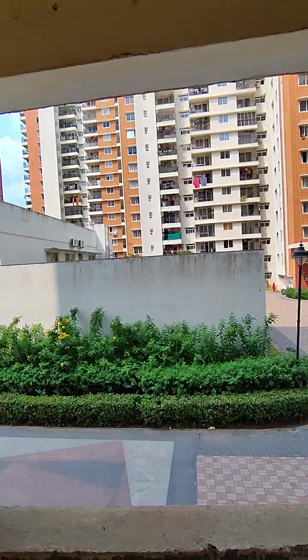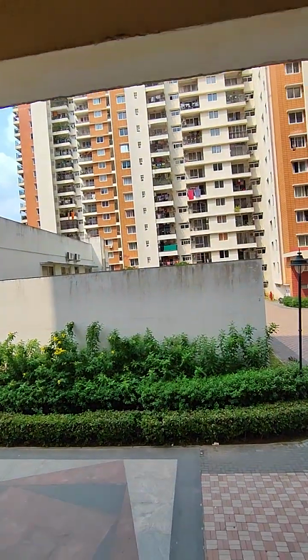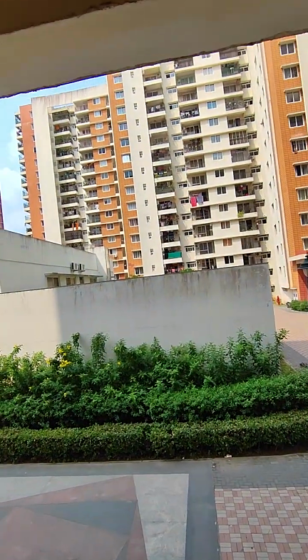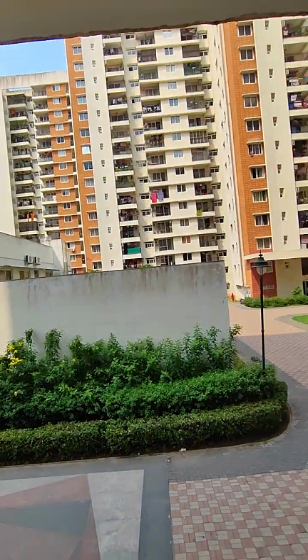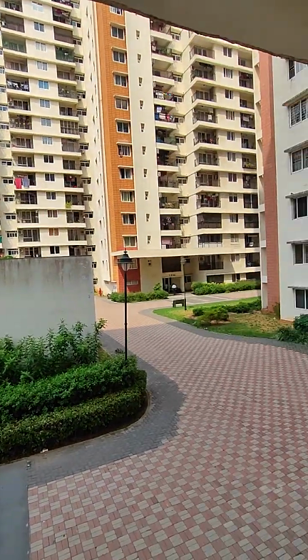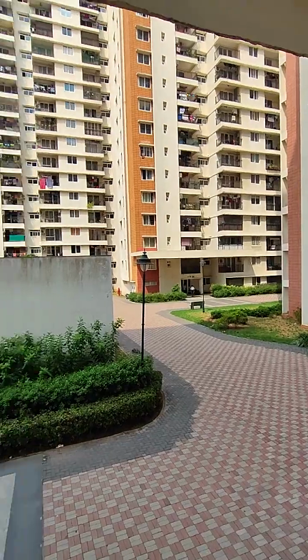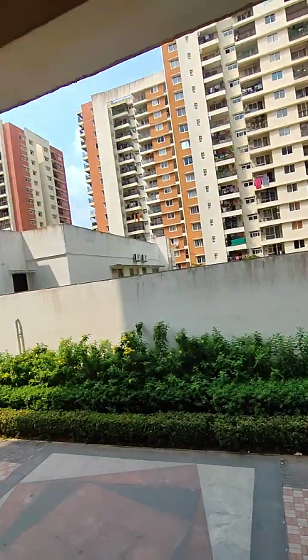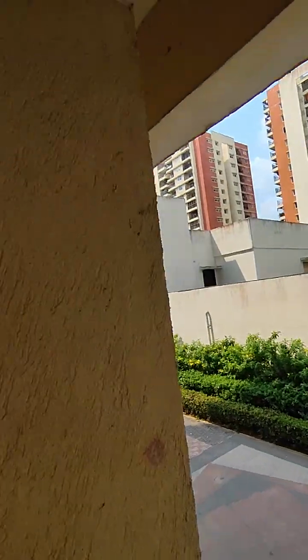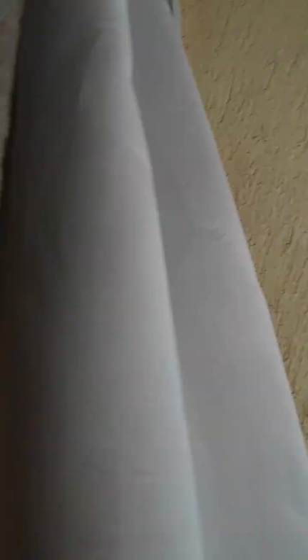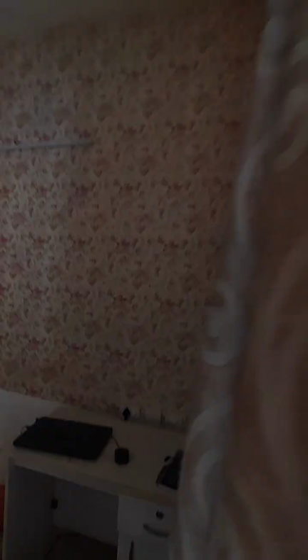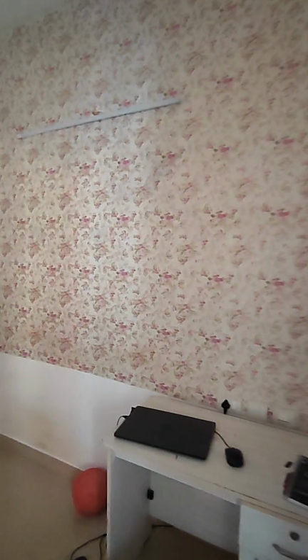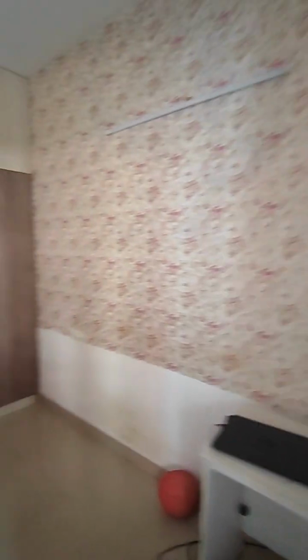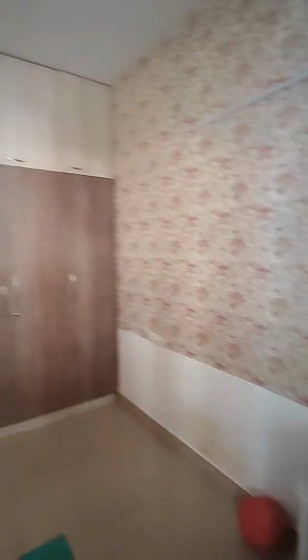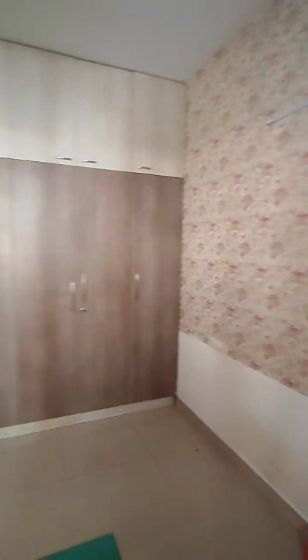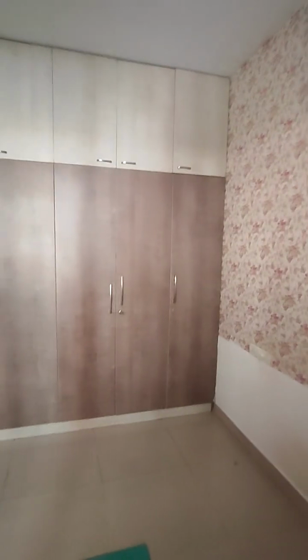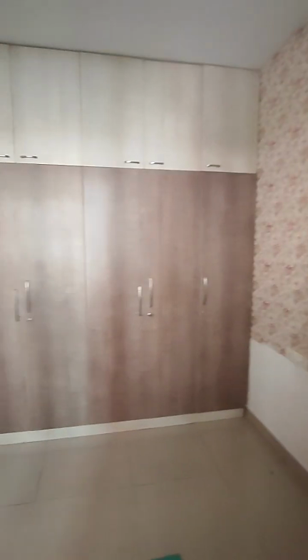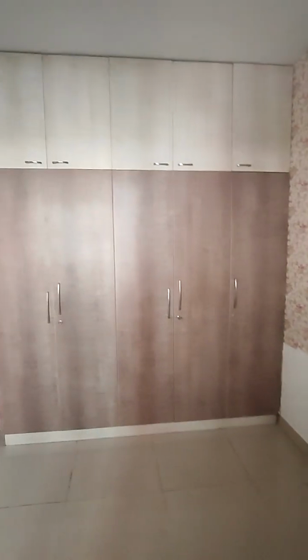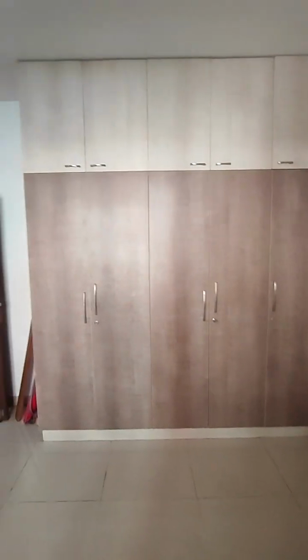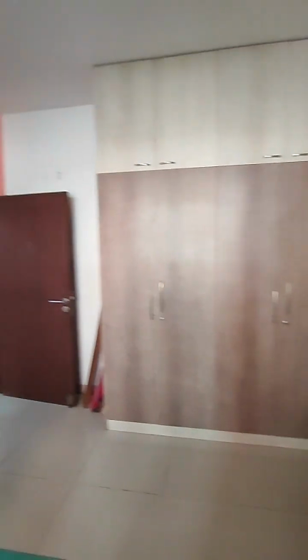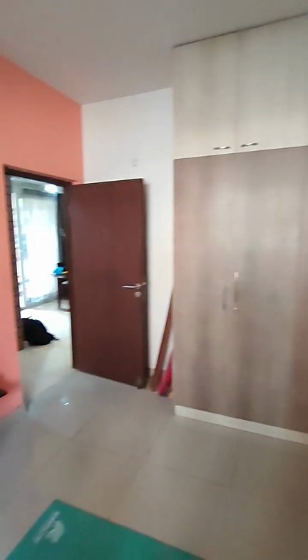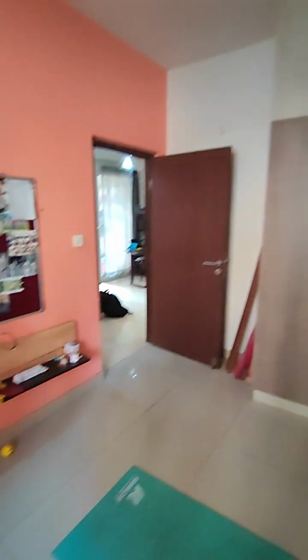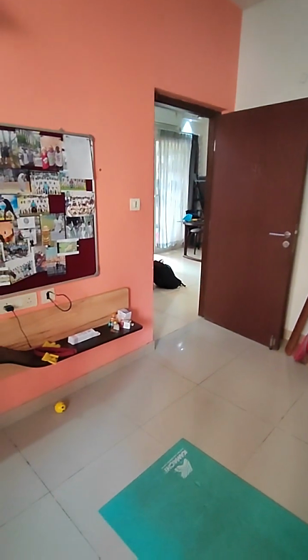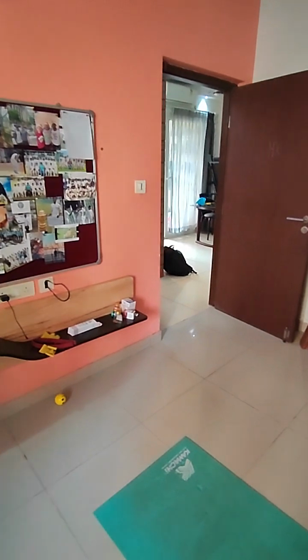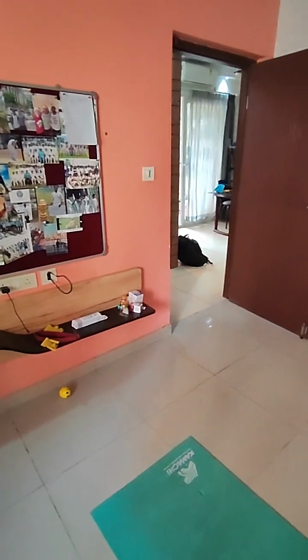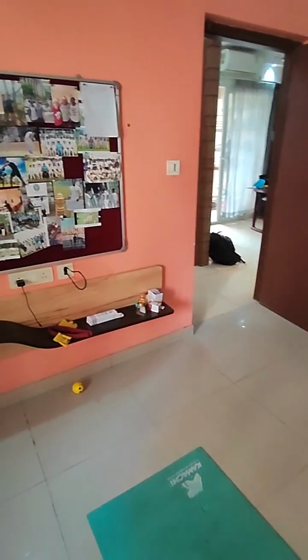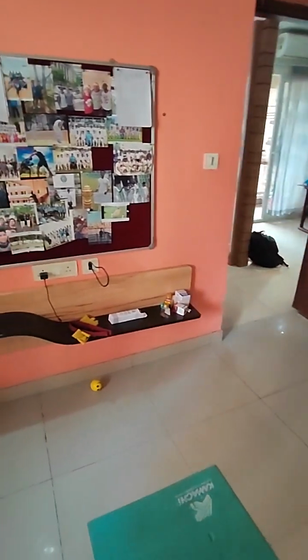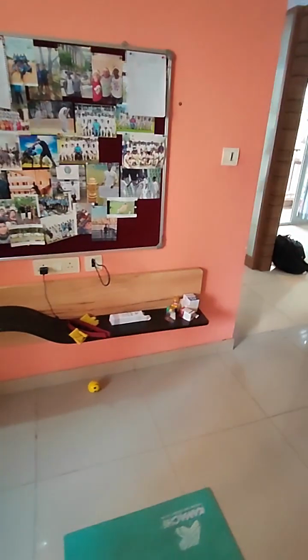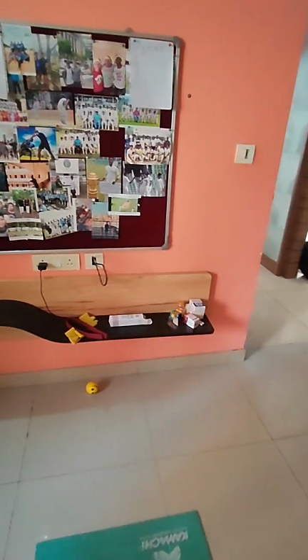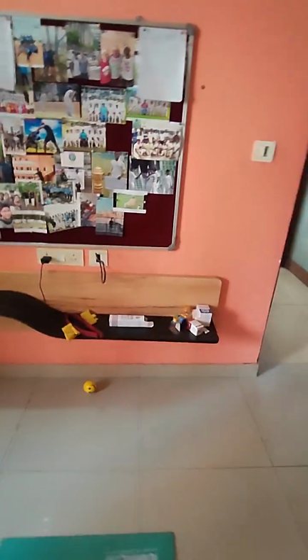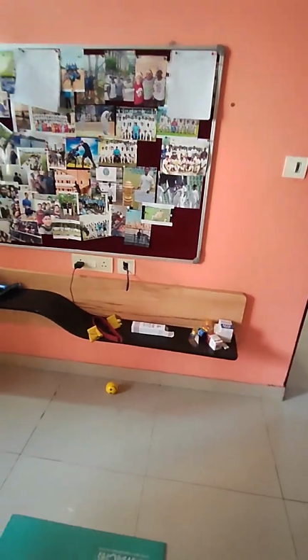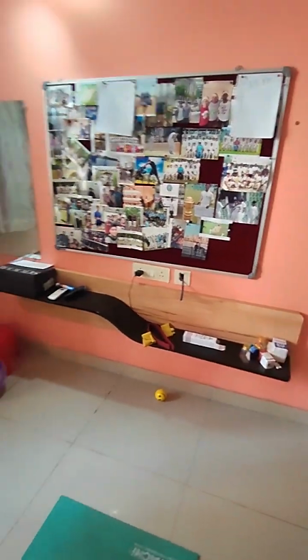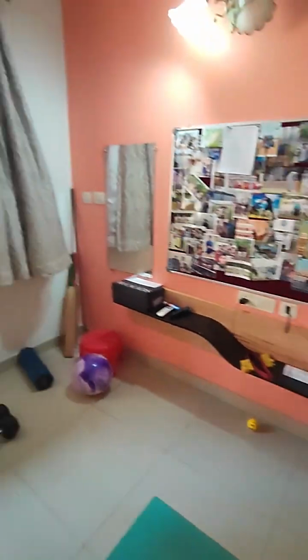The guest bedroom overlooks the clubhouse. Wardrobes are made till loft, and there's a TV unit as well.